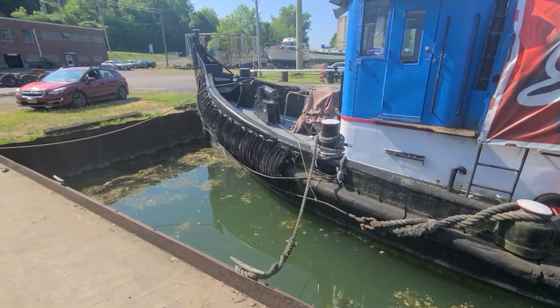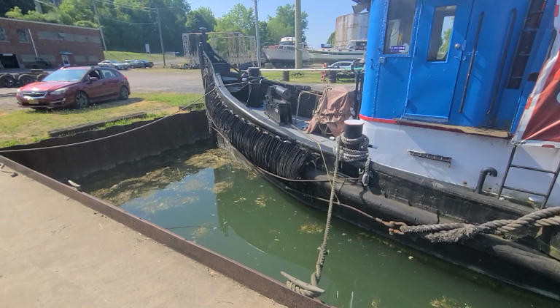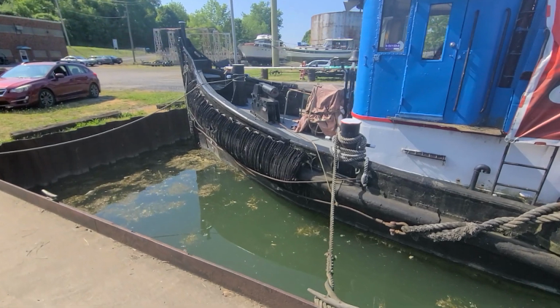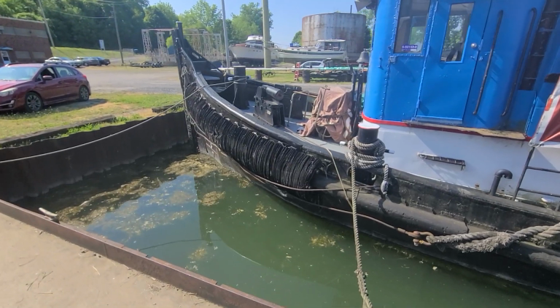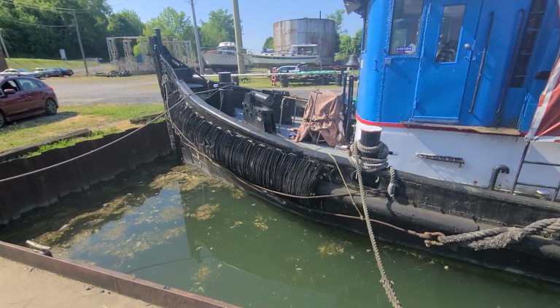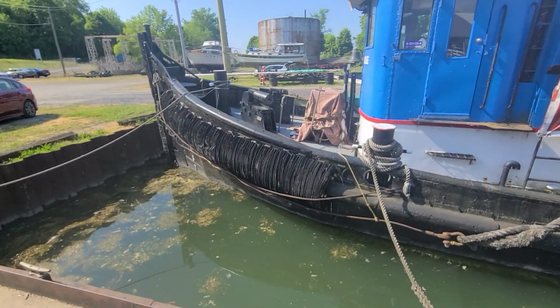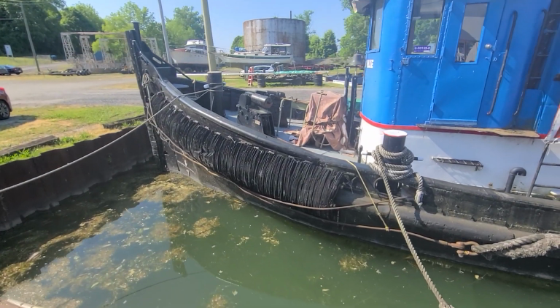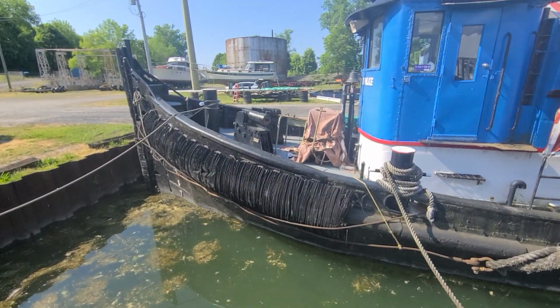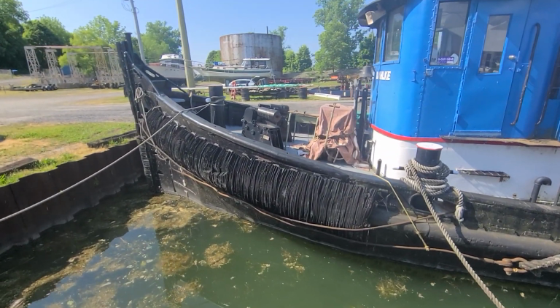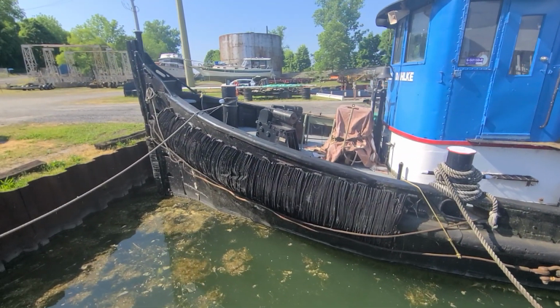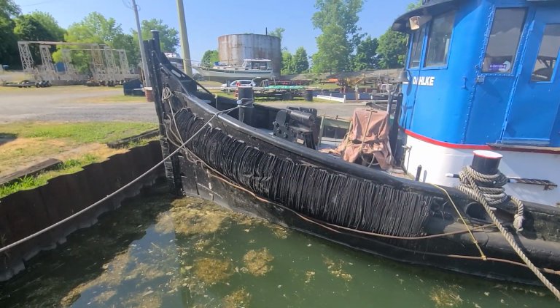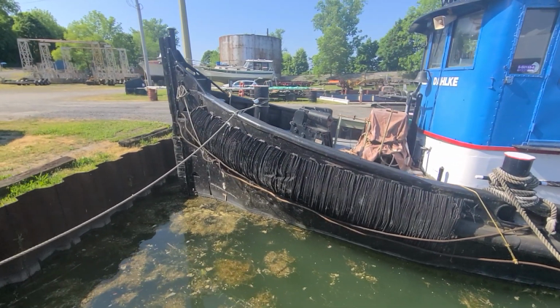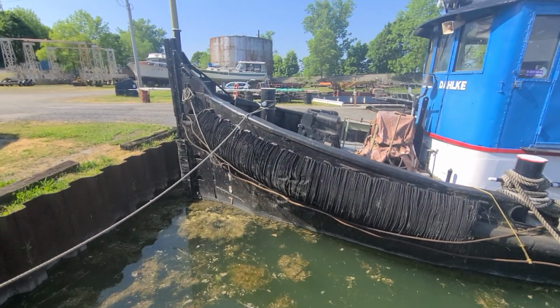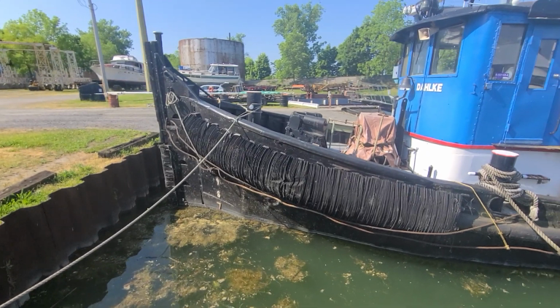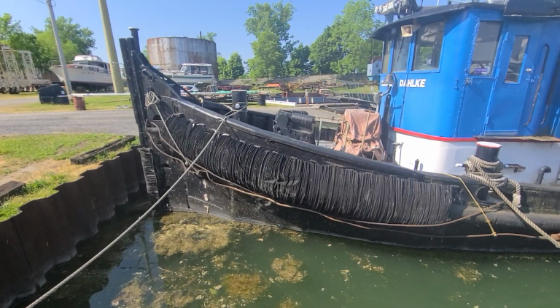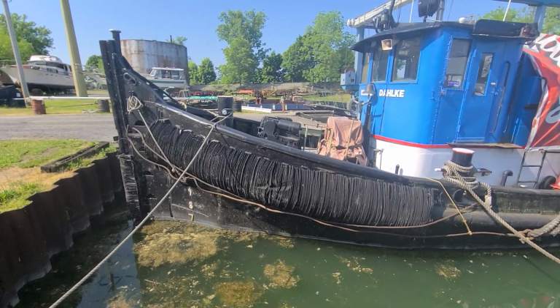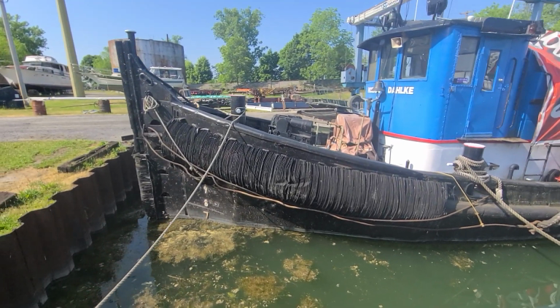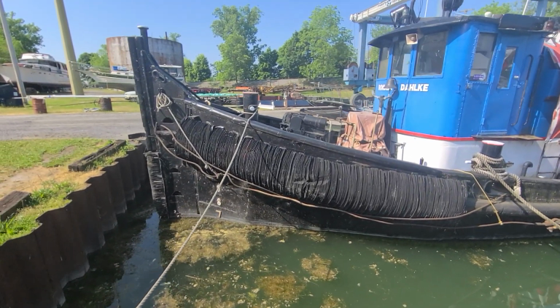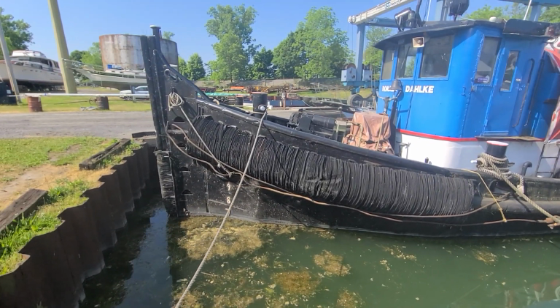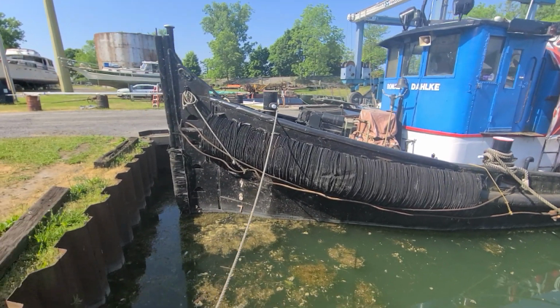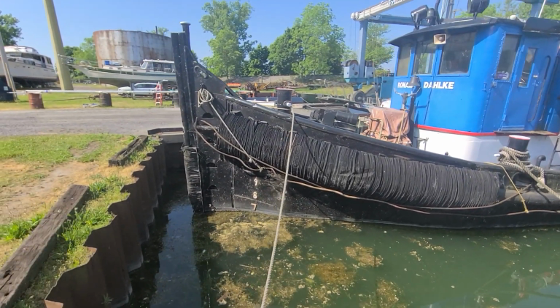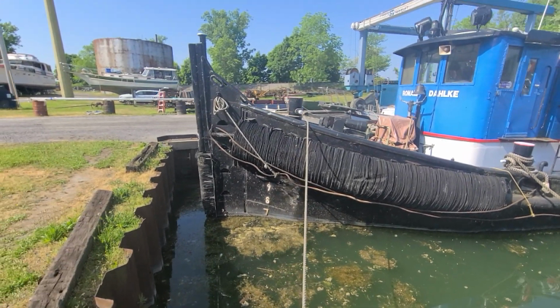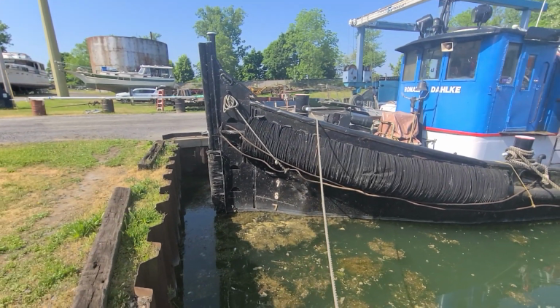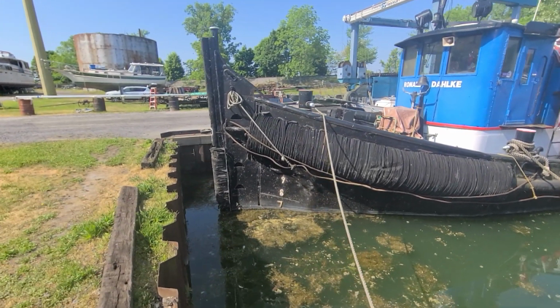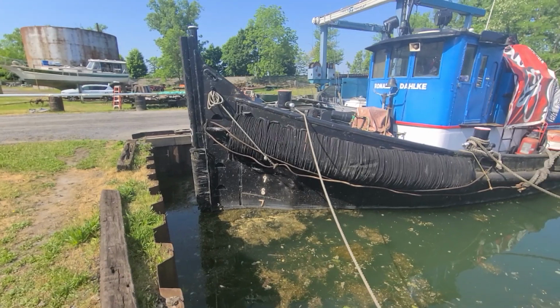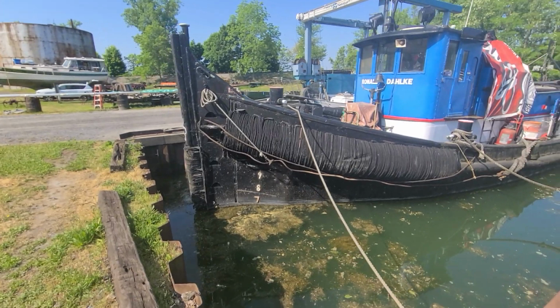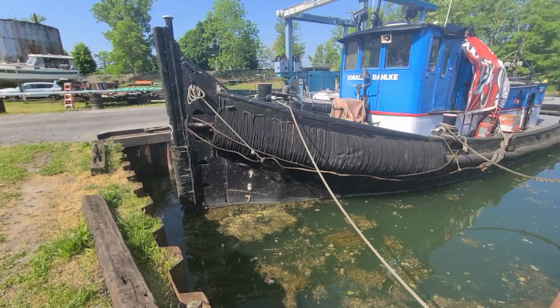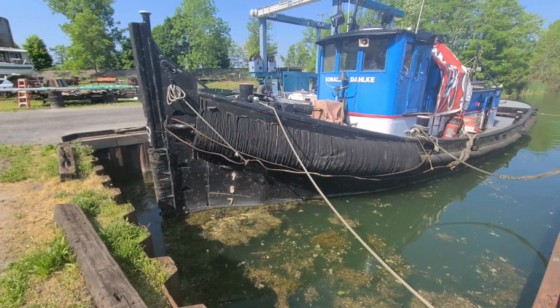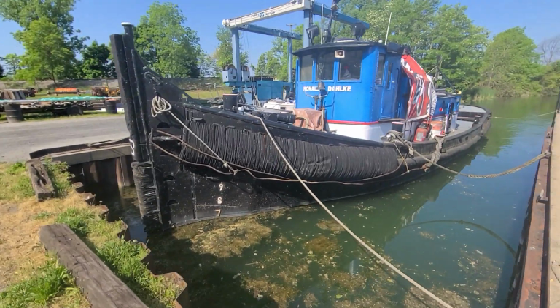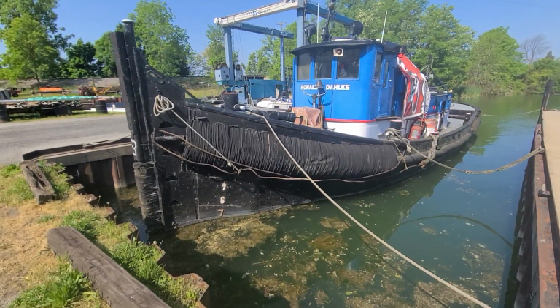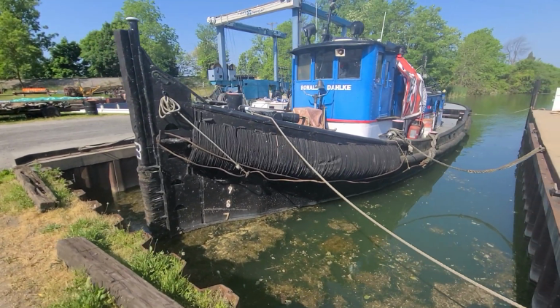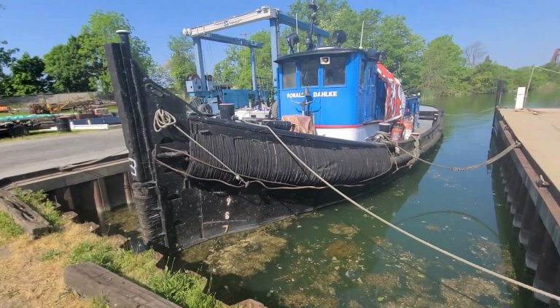This vessel has two generators — one Perkins and one Detroit. It has a fuel capacity of 2,000 gallons, a lube oil capacity of 200 gallons, and a cruising speed of 10 knots.